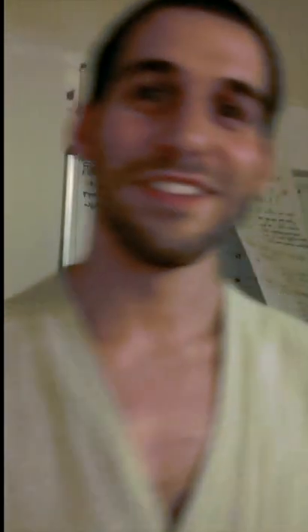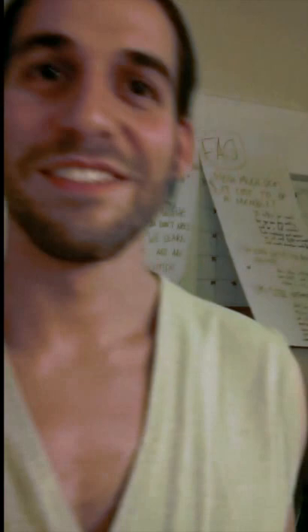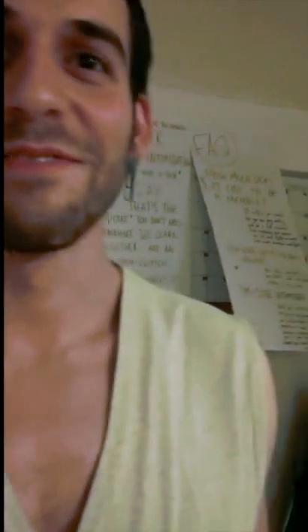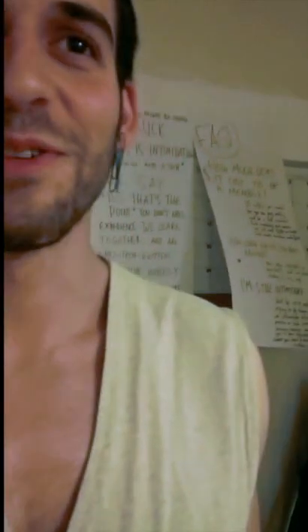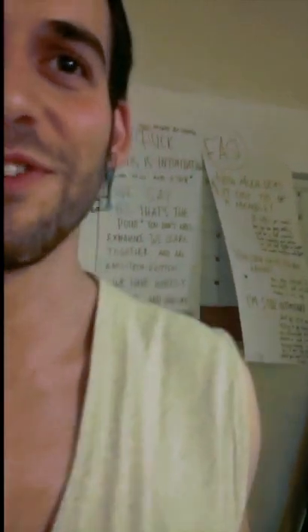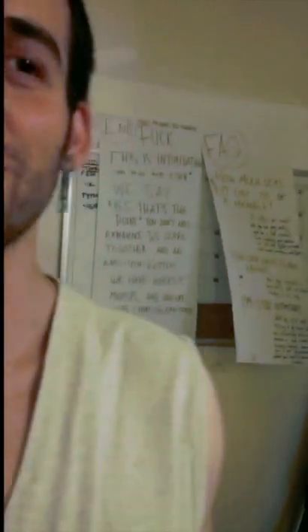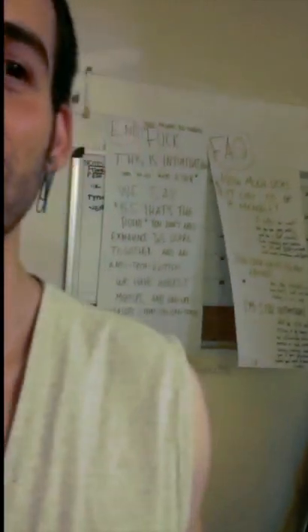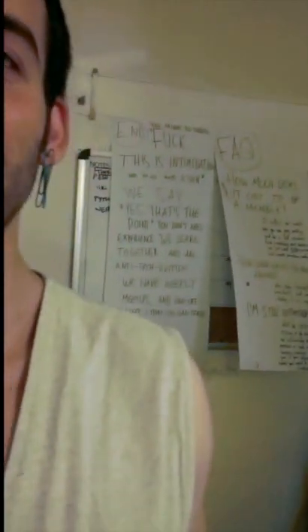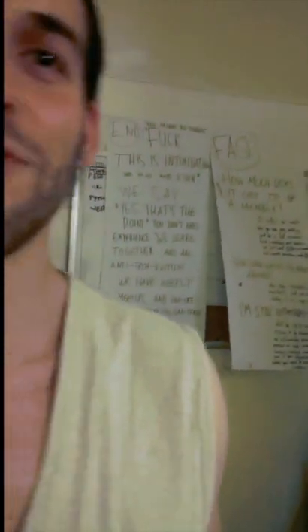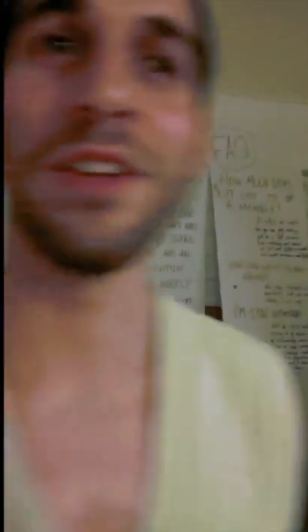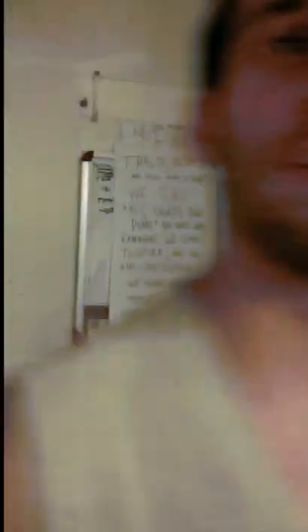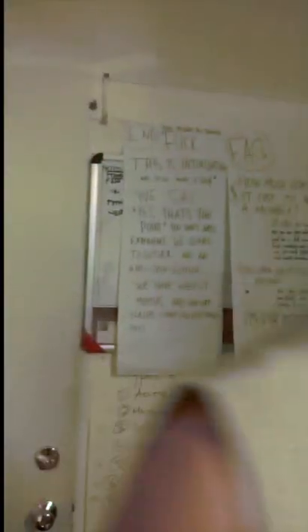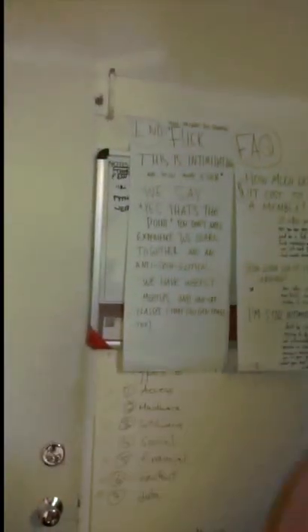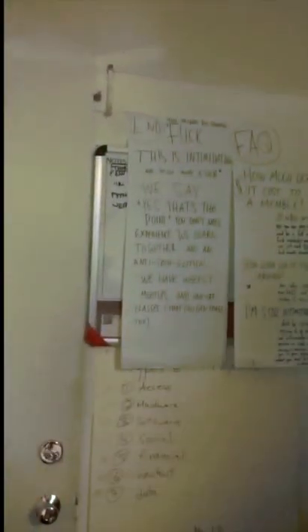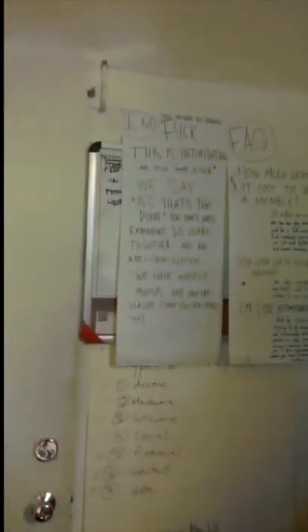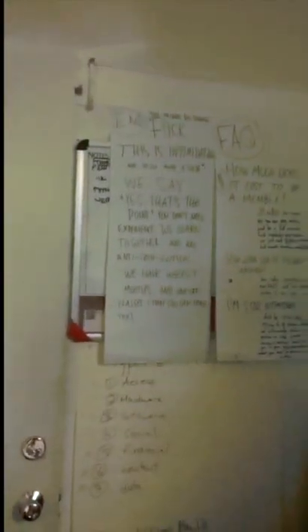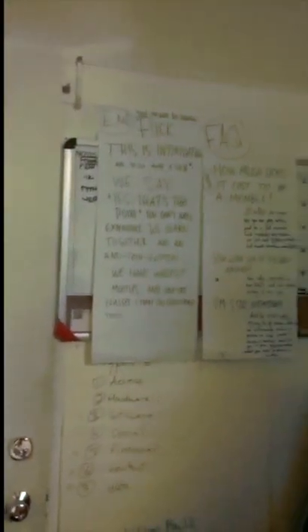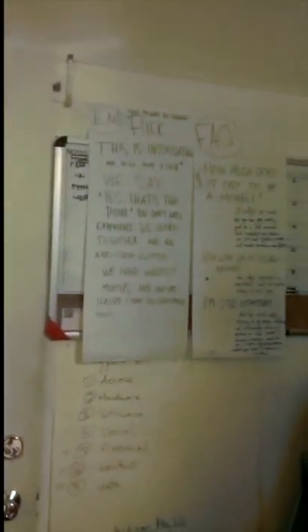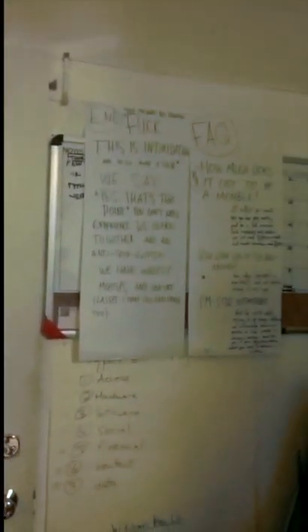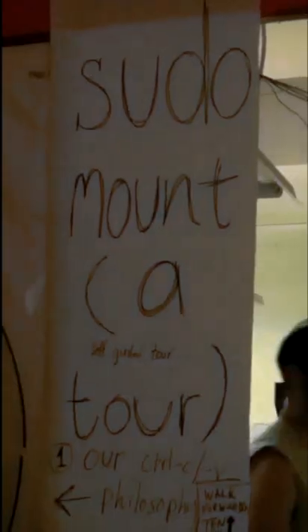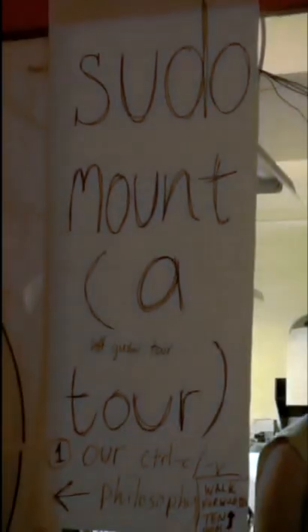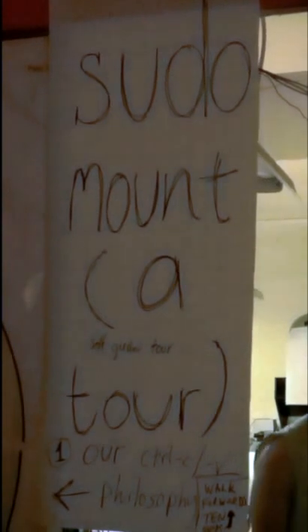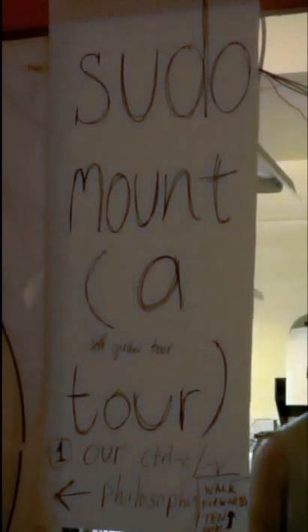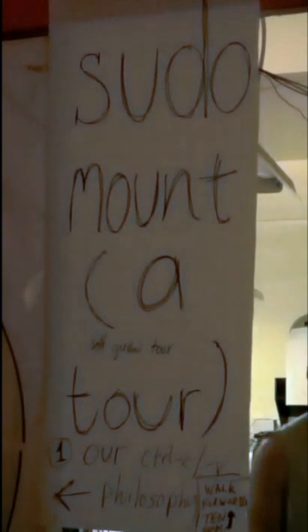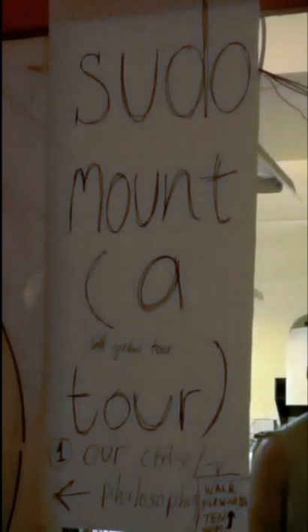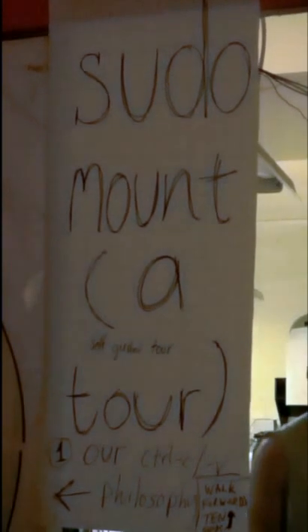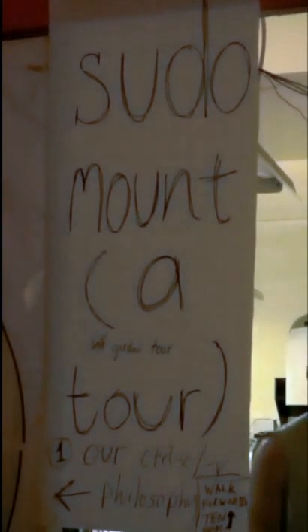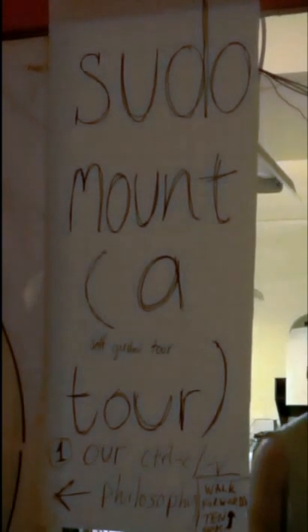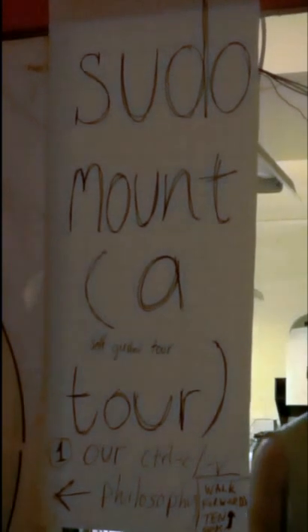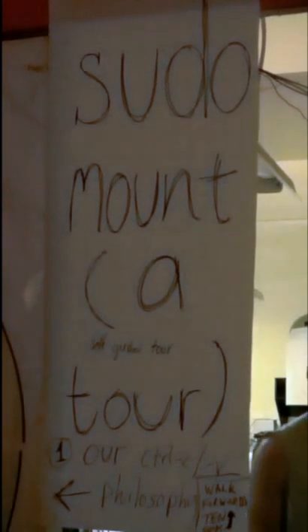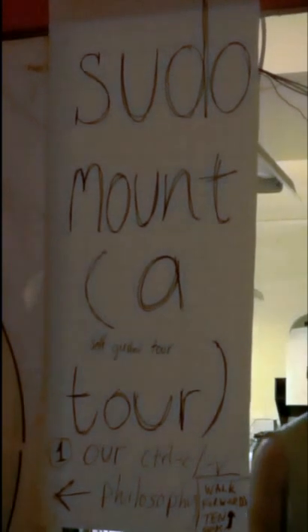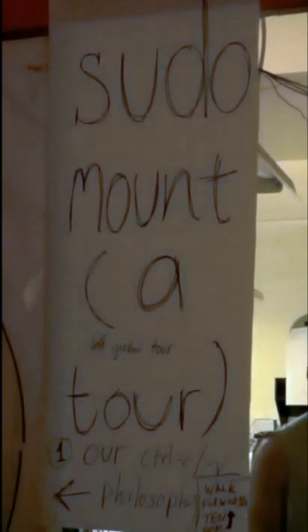Welcome to the SudaRoom self-guided tour that you can't take yourself, but I'll take you one anyway. Issue one was our philosophy — Control C, Control V.